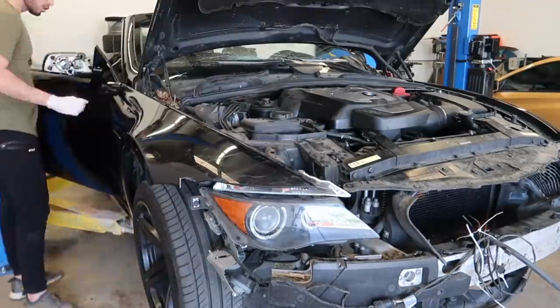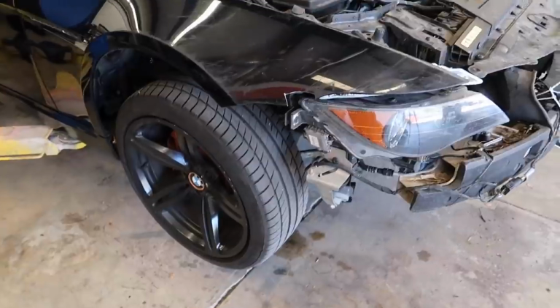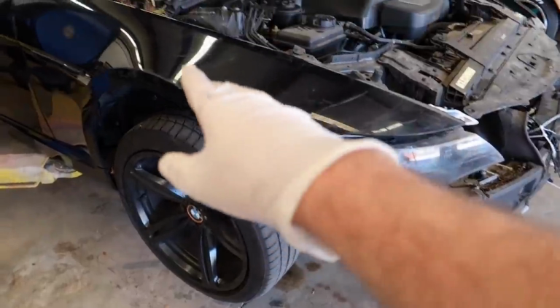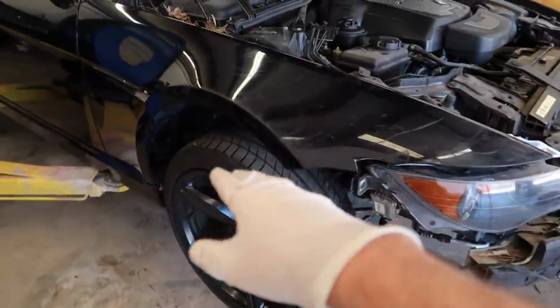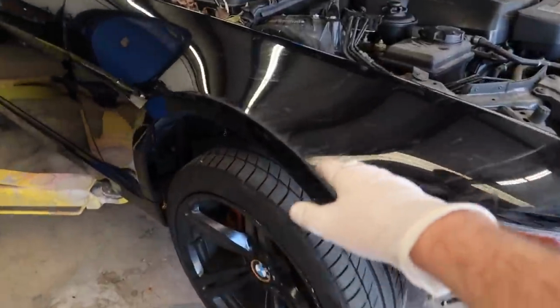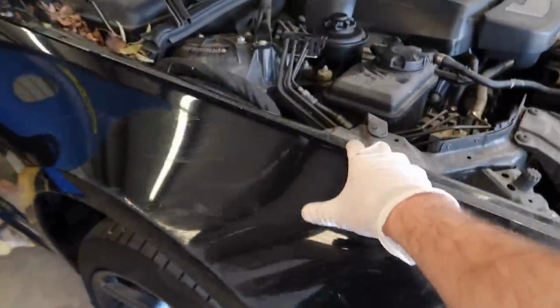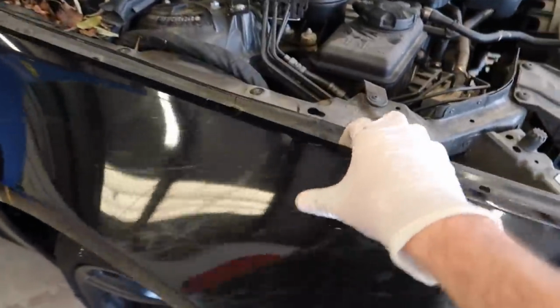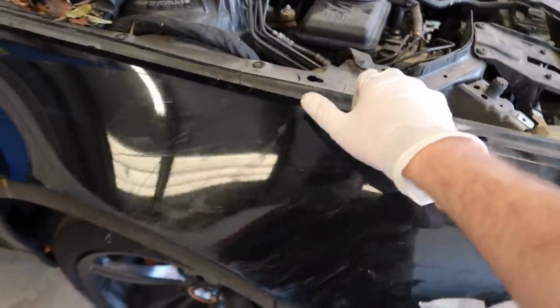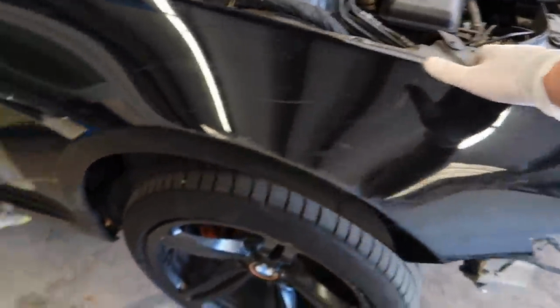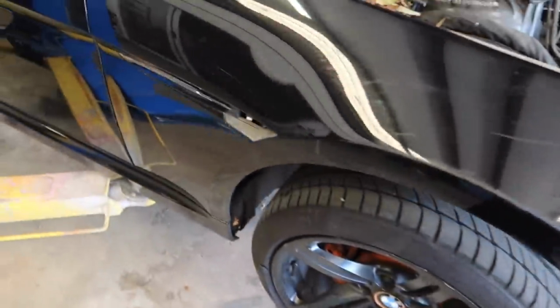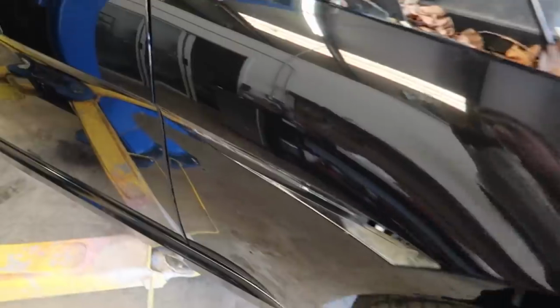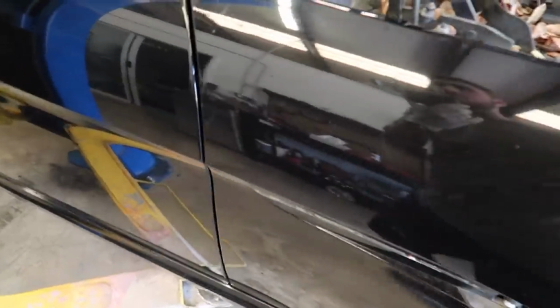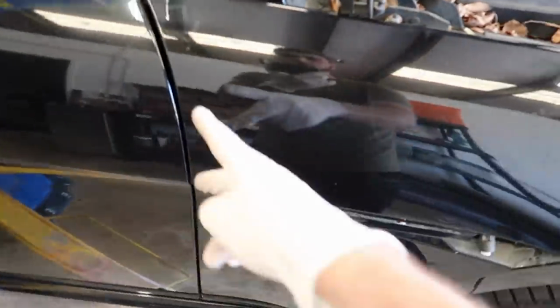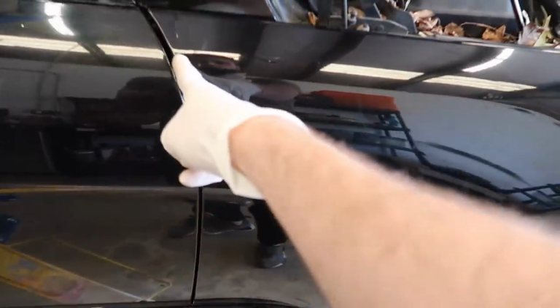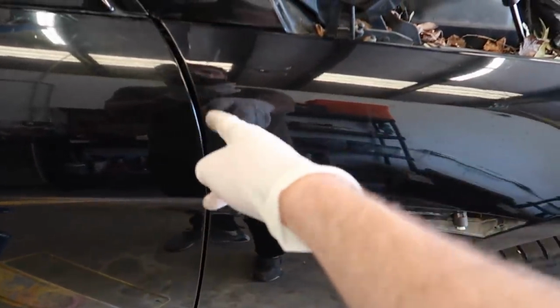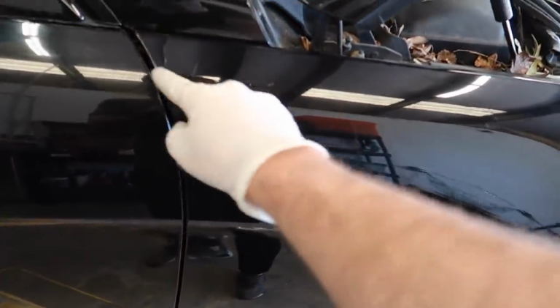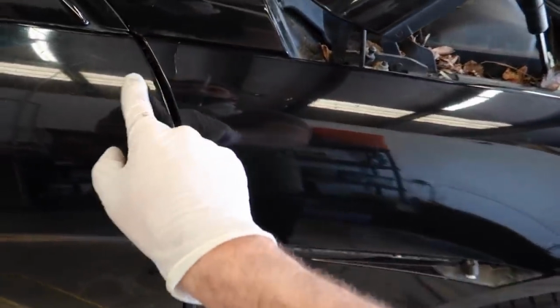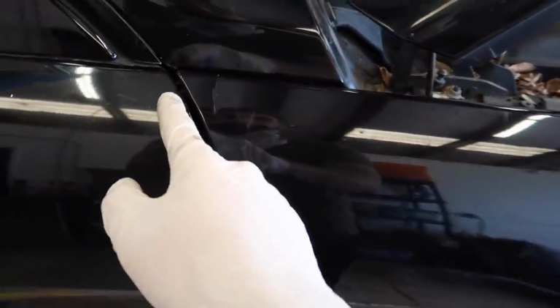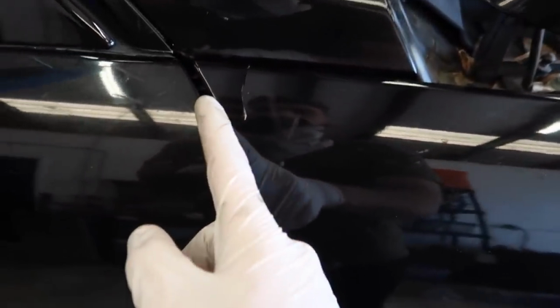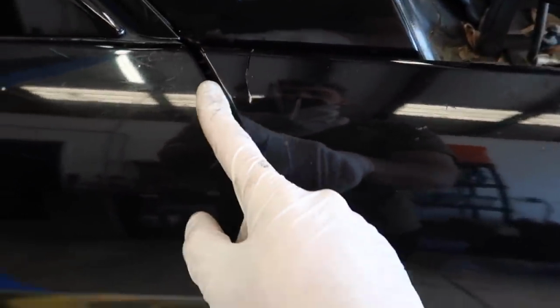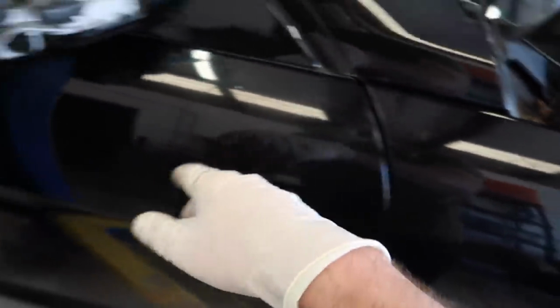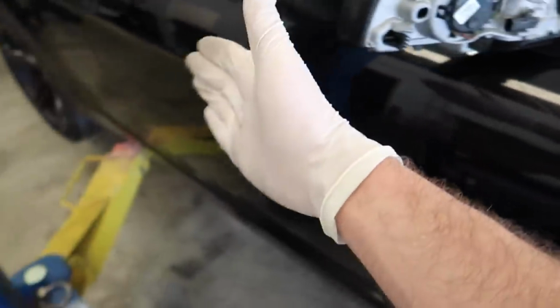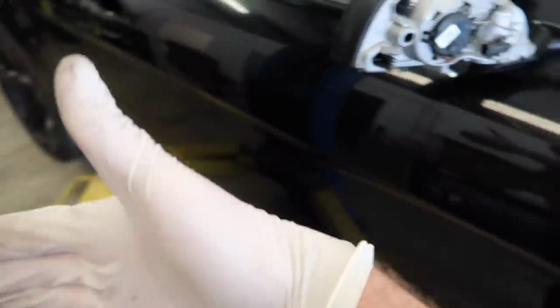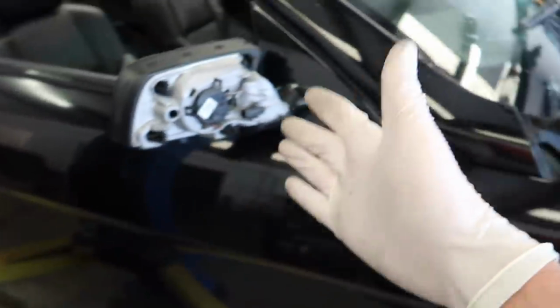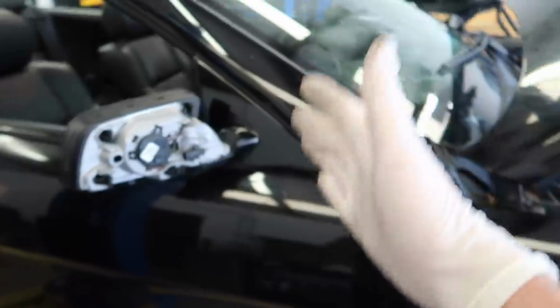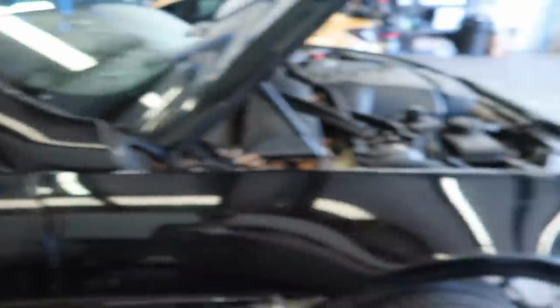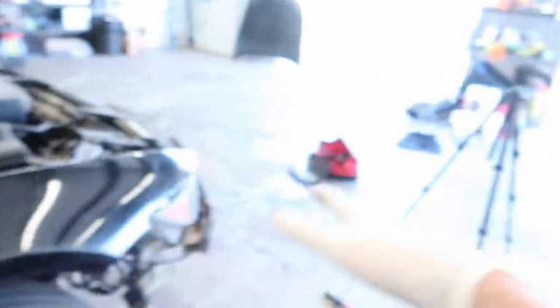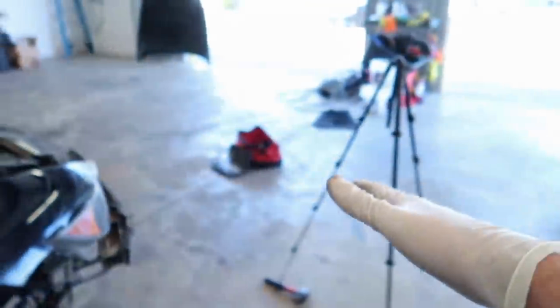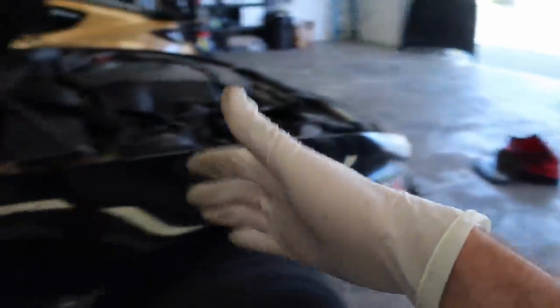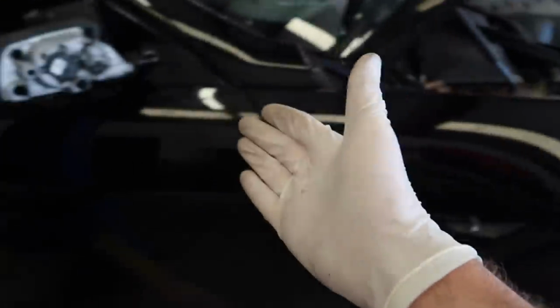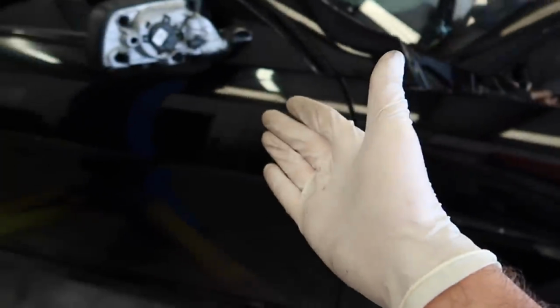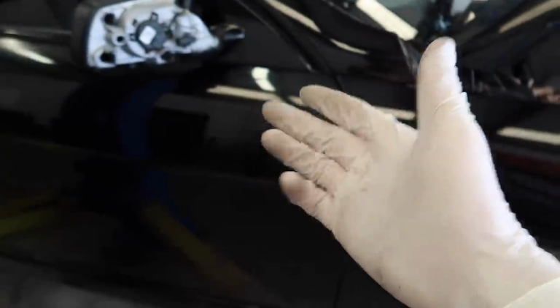The rest of the screws are all the way back there — I can move the whole fender but there are two screws back here, and the only way to get to them is by opening the door all the way. I will have to drop the car and move it forward, so let's go ahead and just do that real quick.